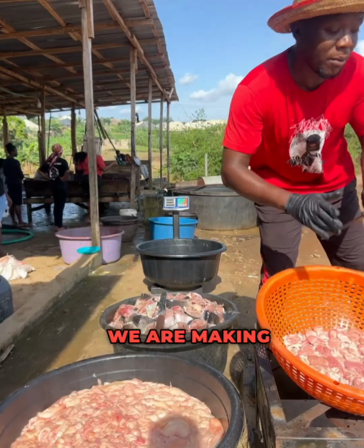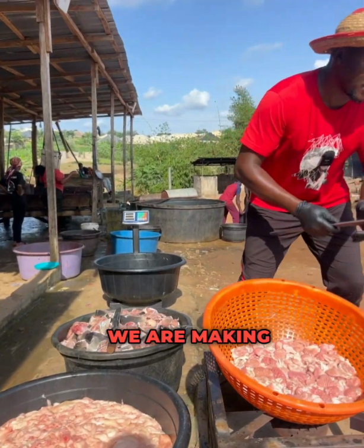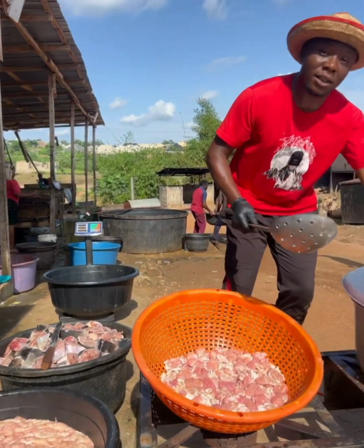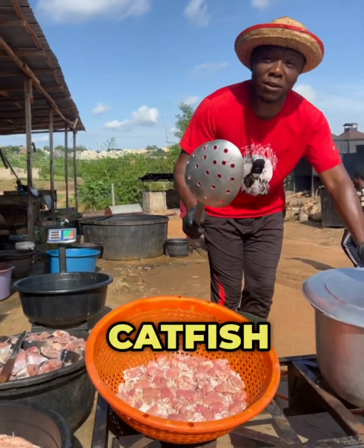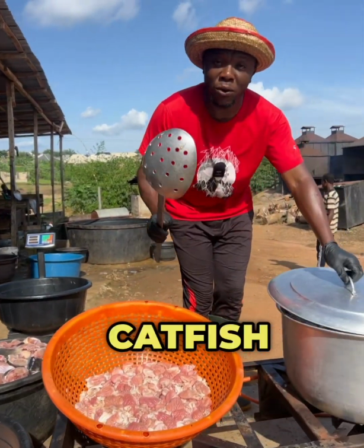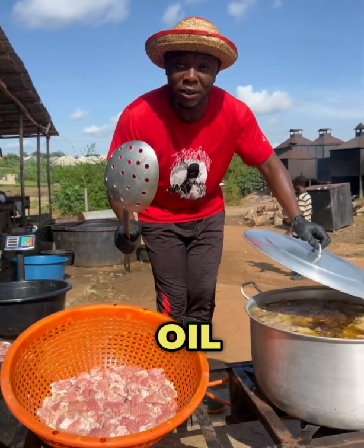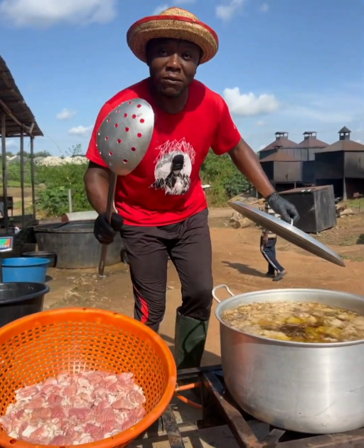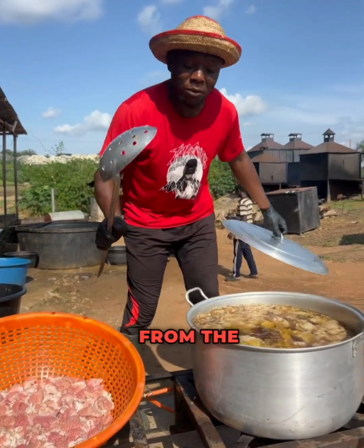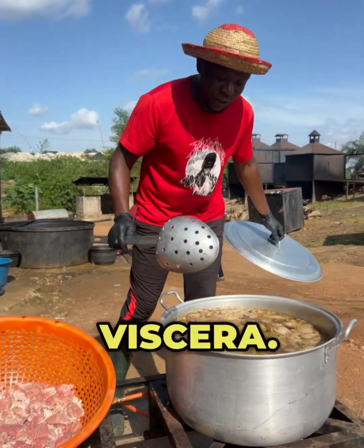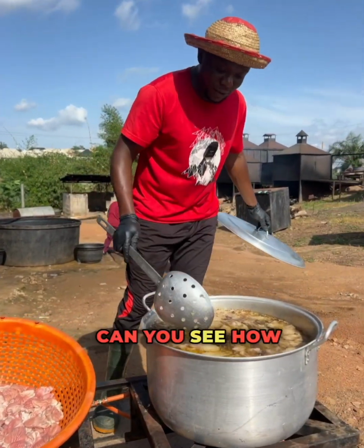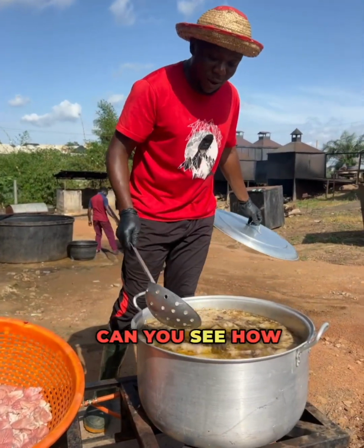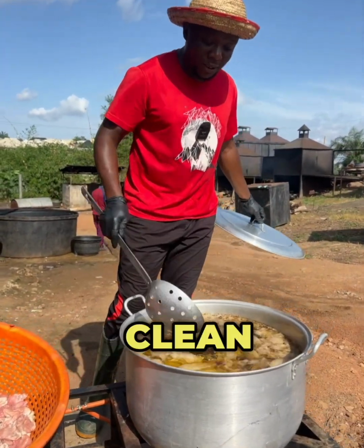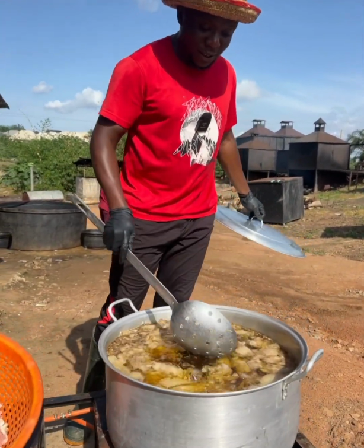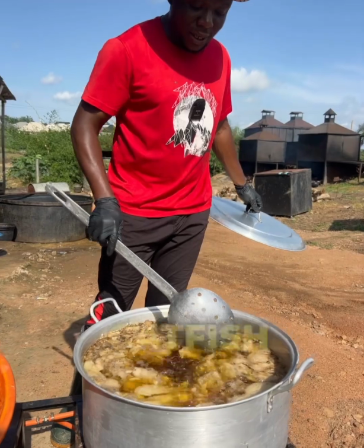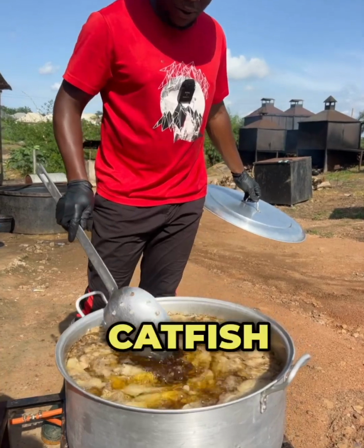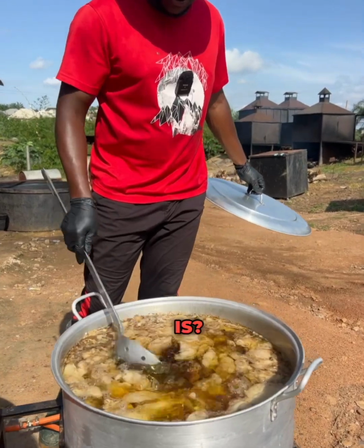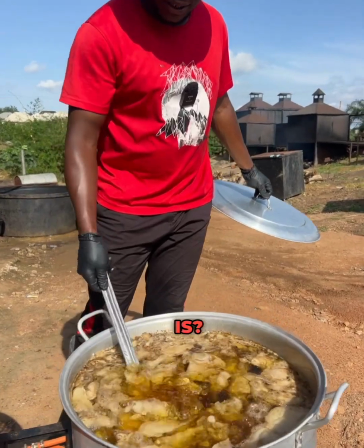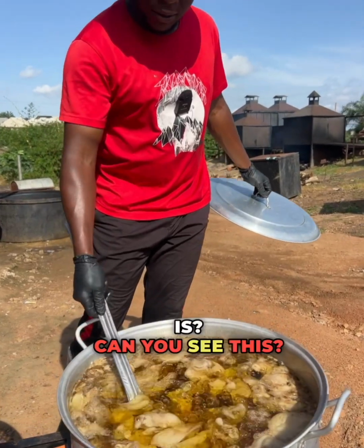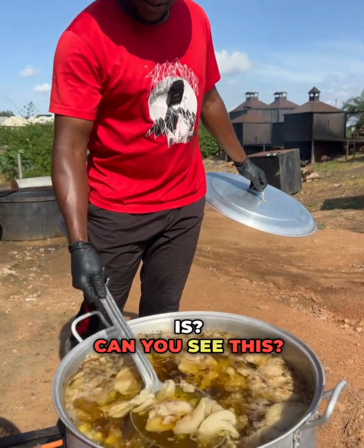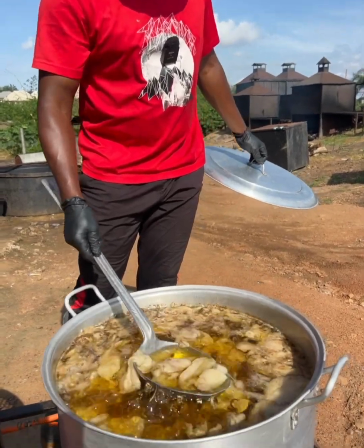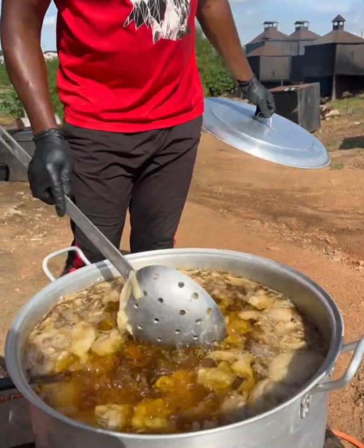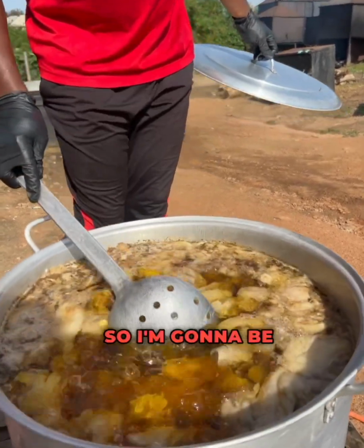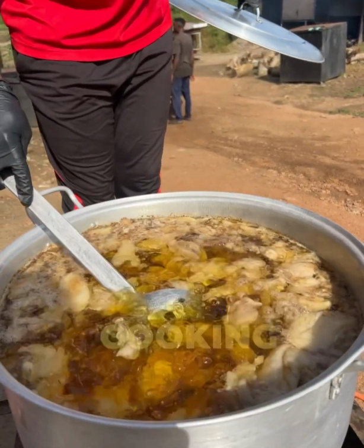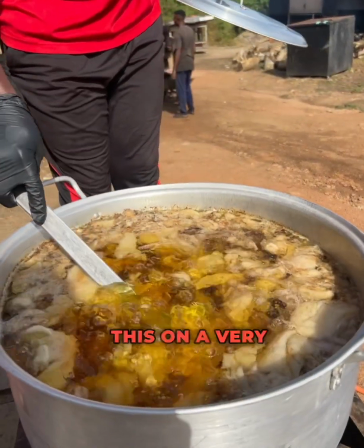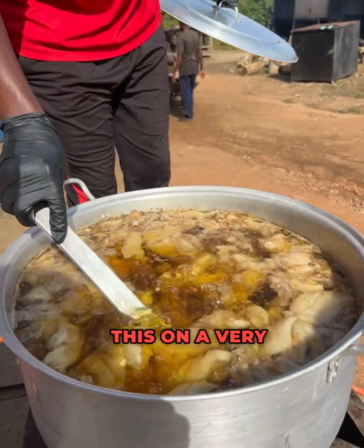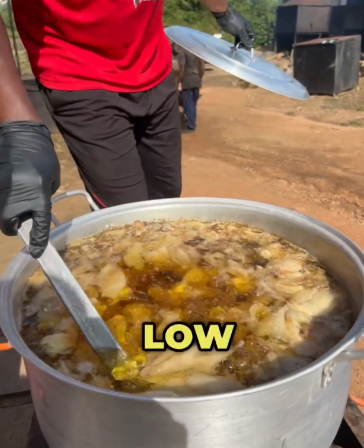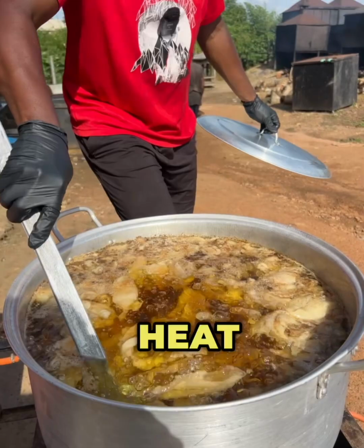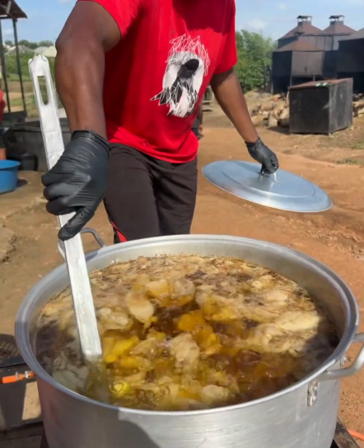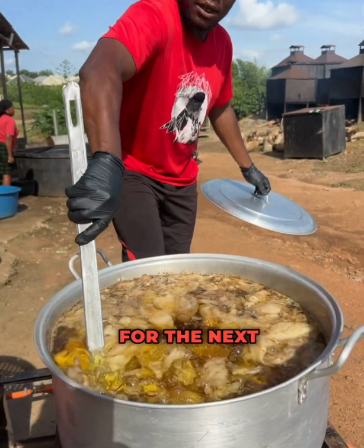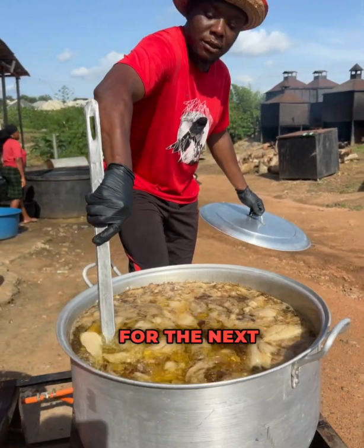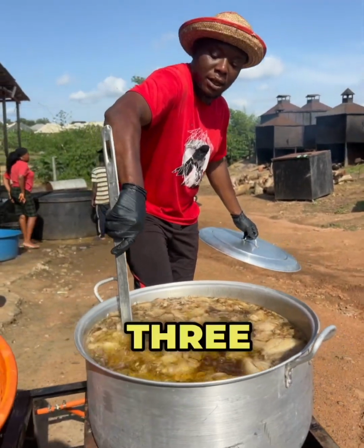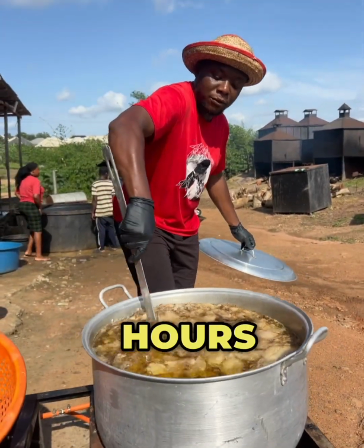We are making catfish oil from the viscera. Can you see how clean the catfish oil is? I'm going to be cooking this on a very low heat for the next three hours.